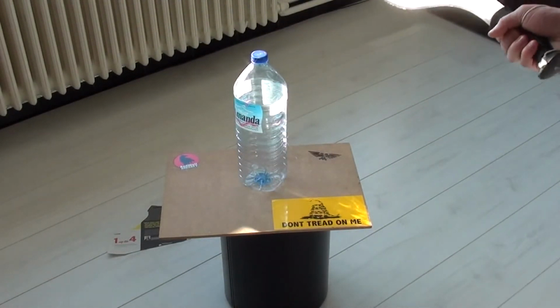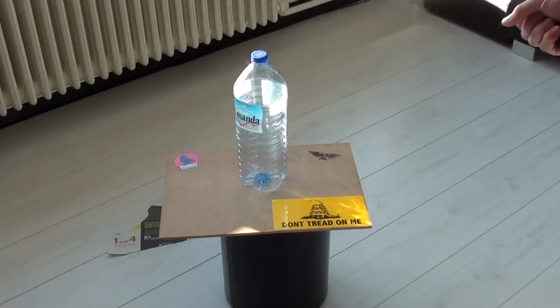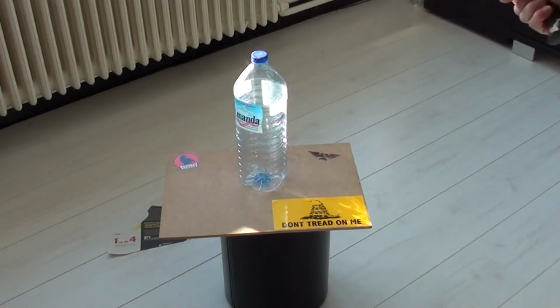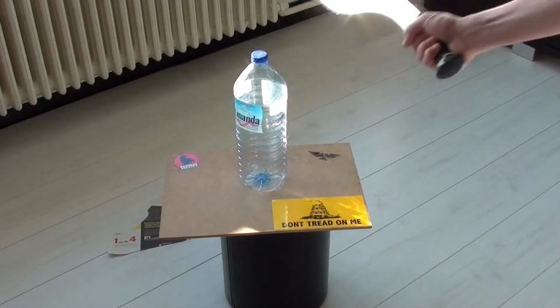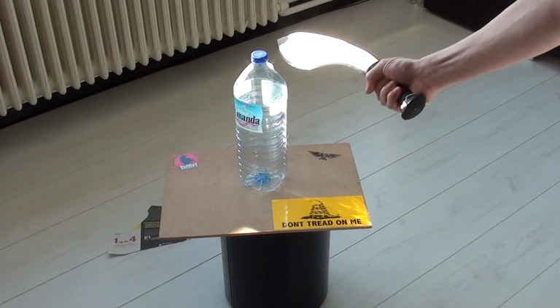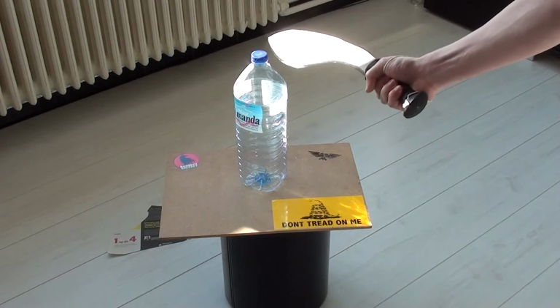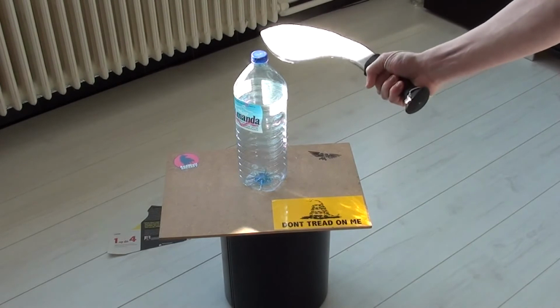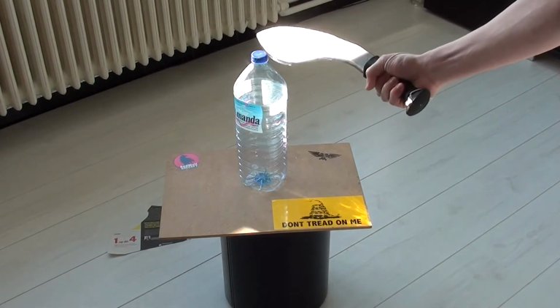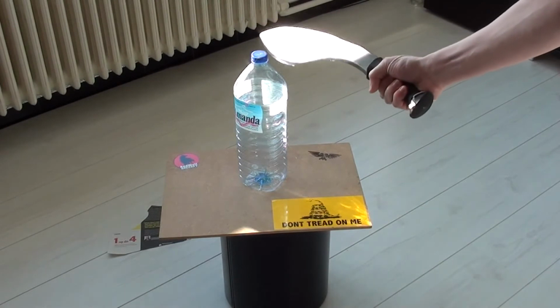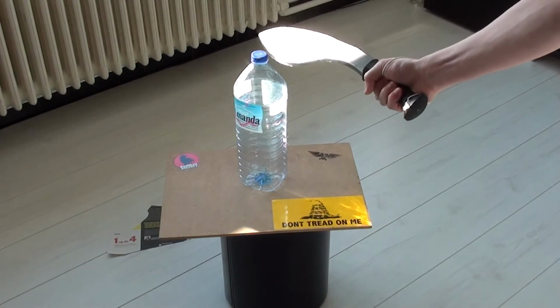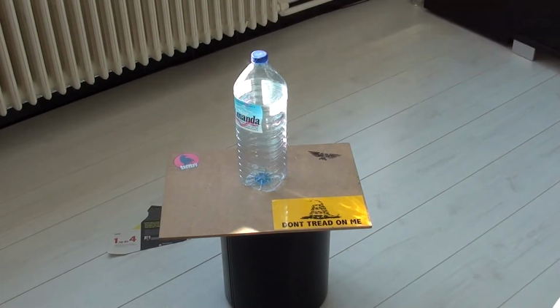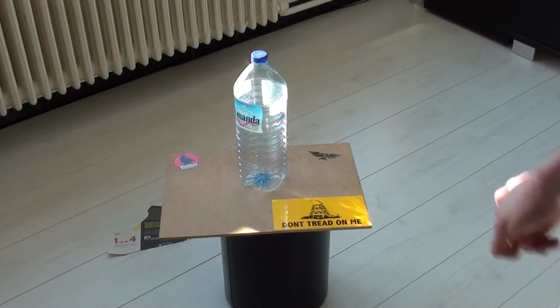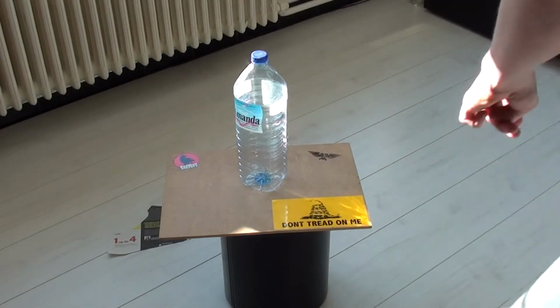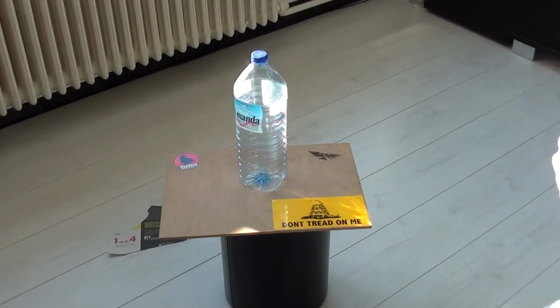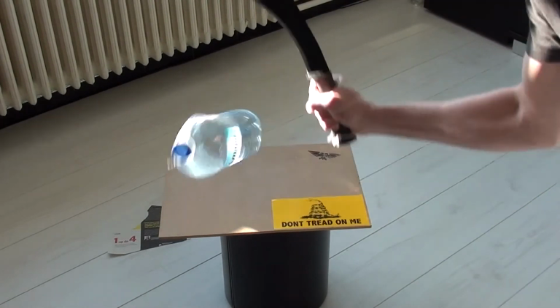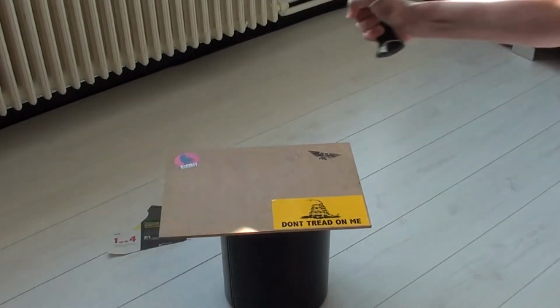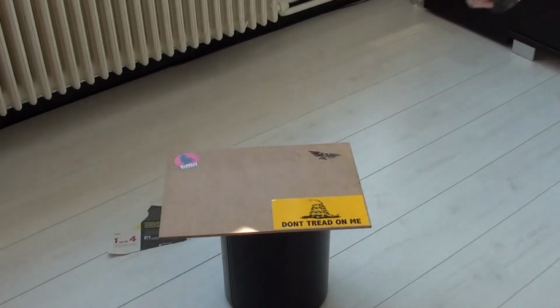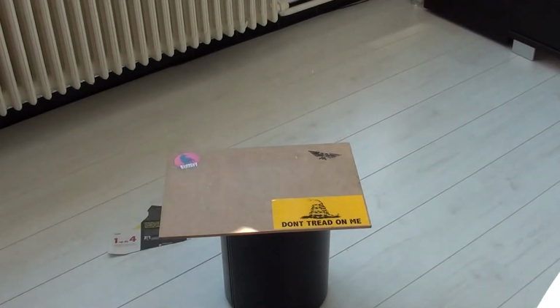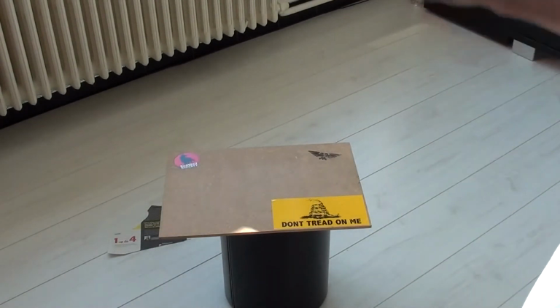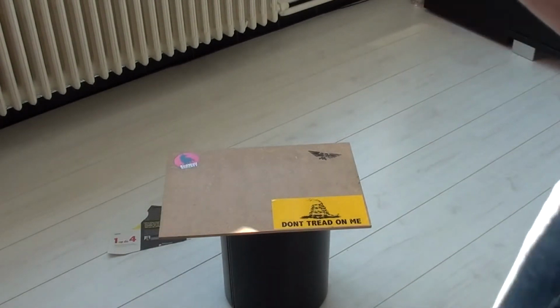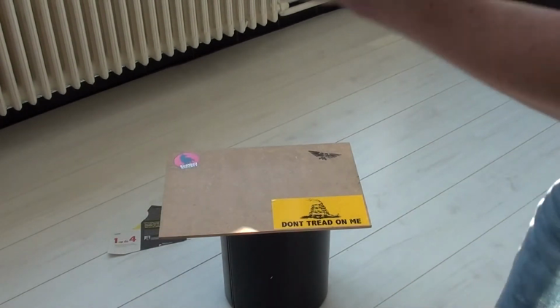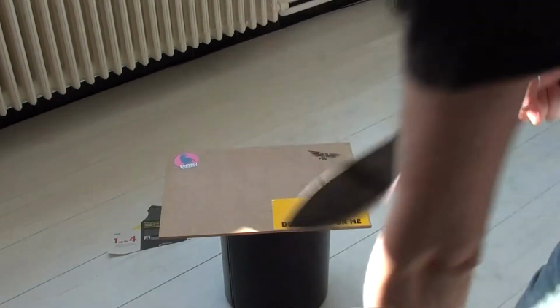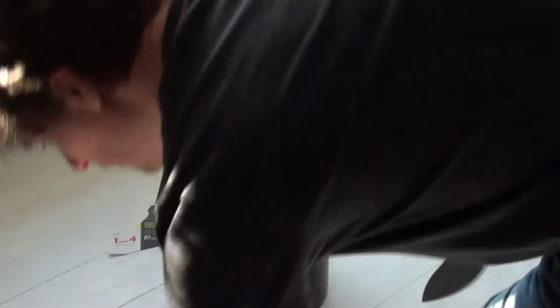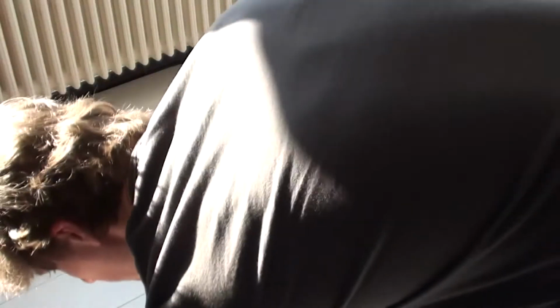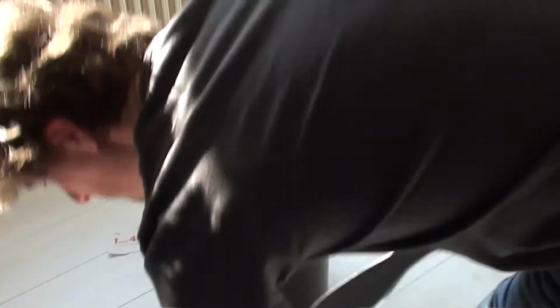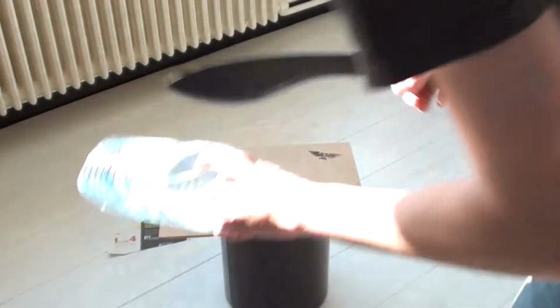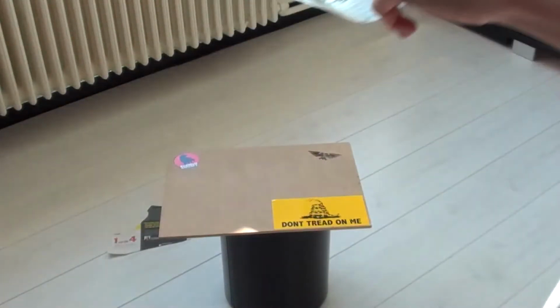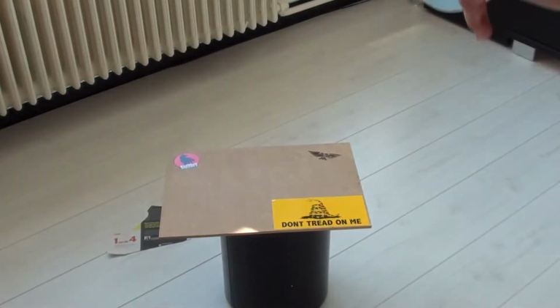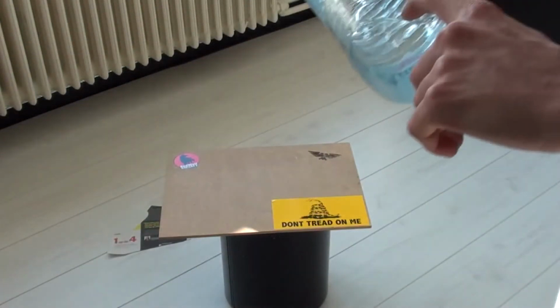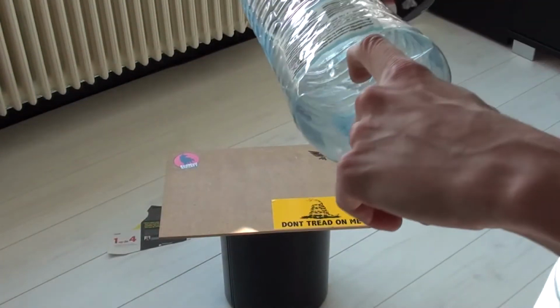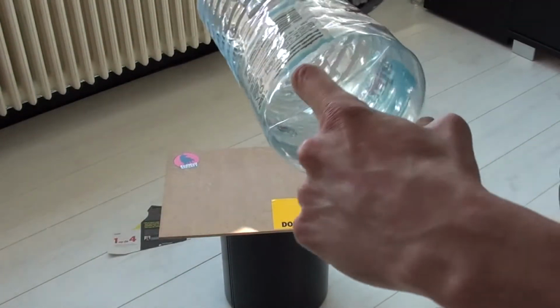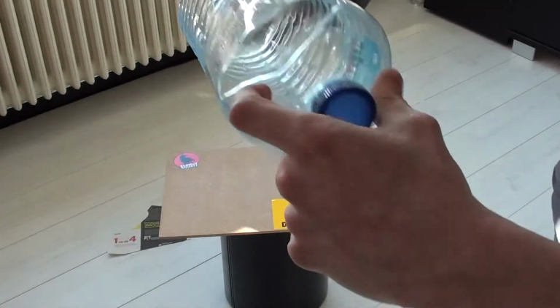Maybe more downward stroke. Now it's just pushing it in.